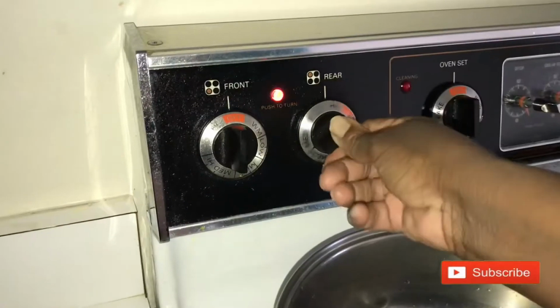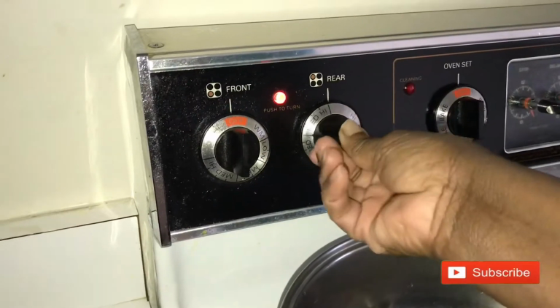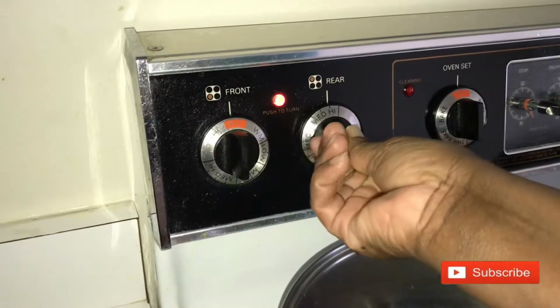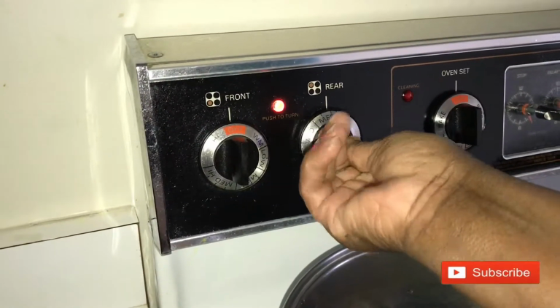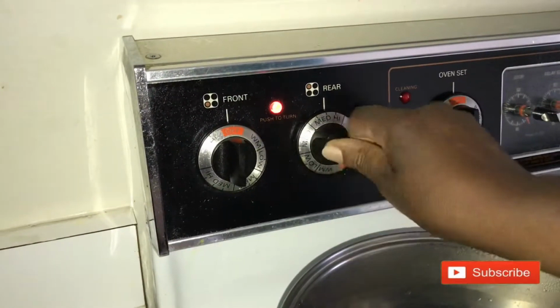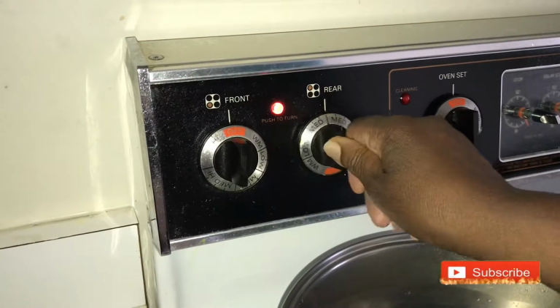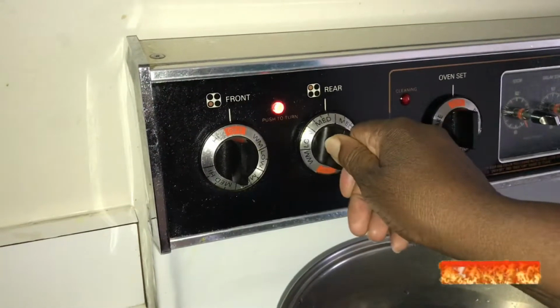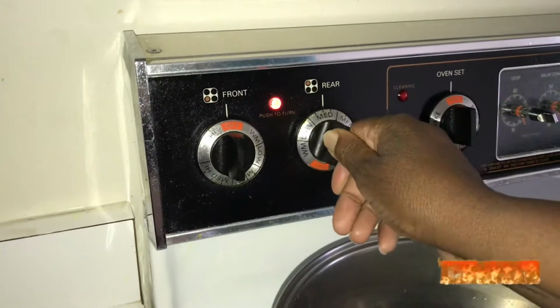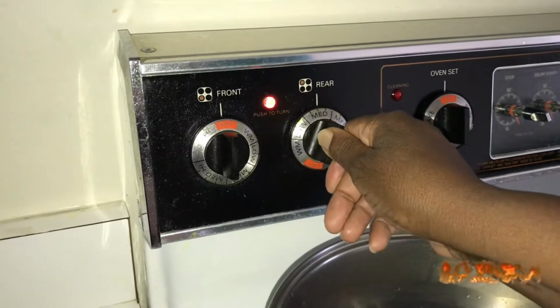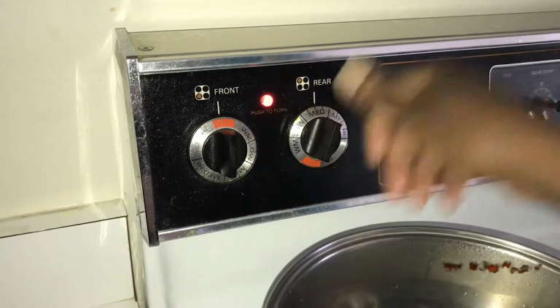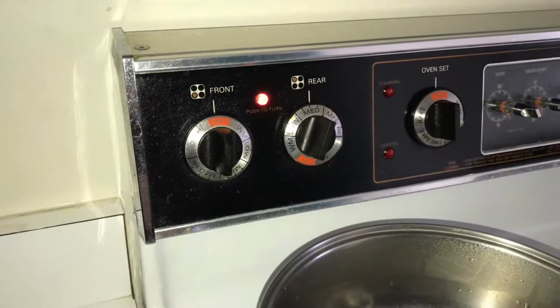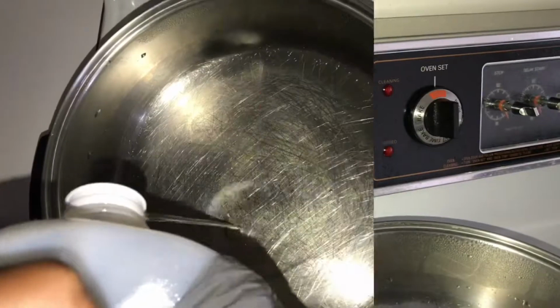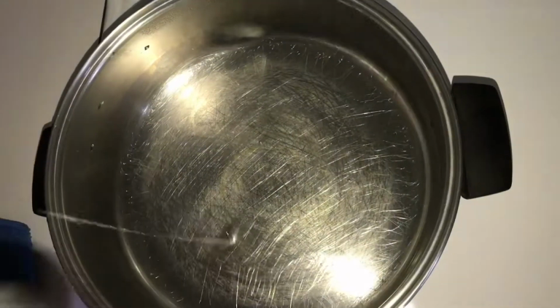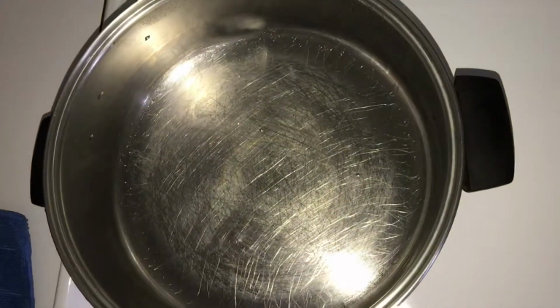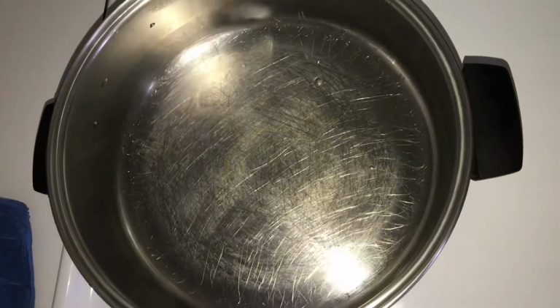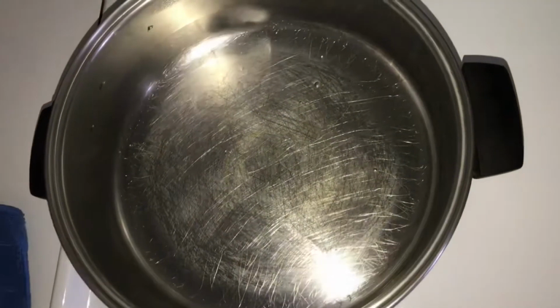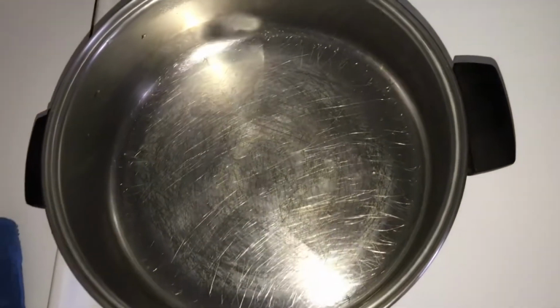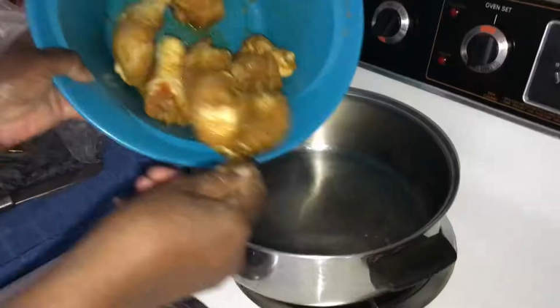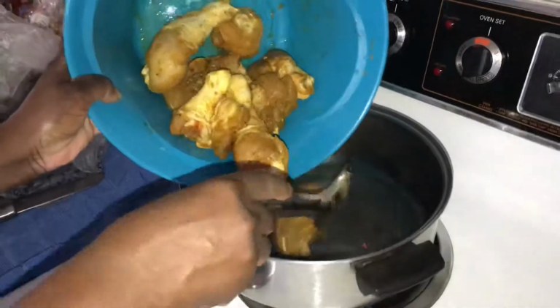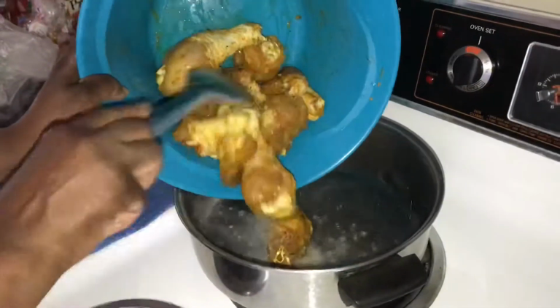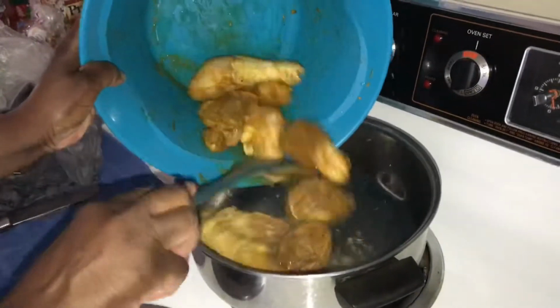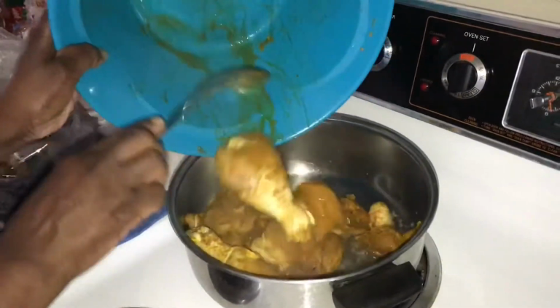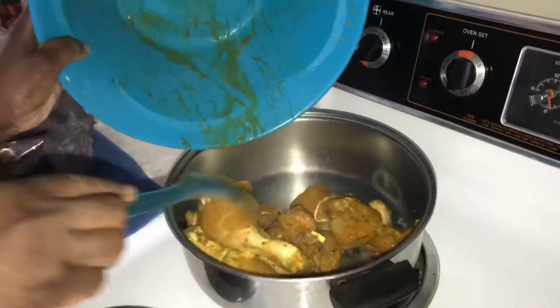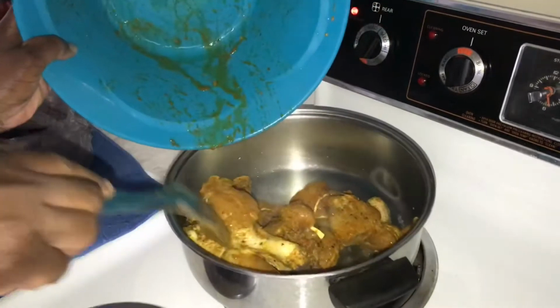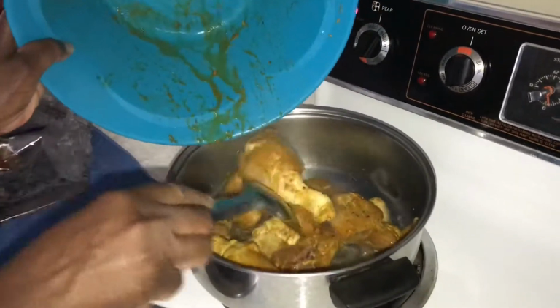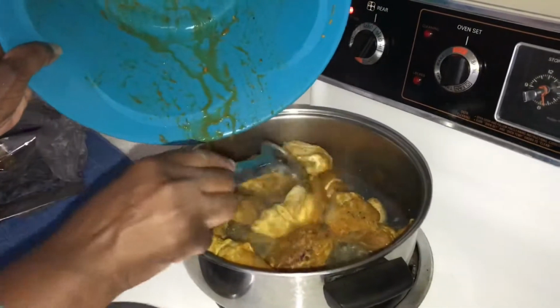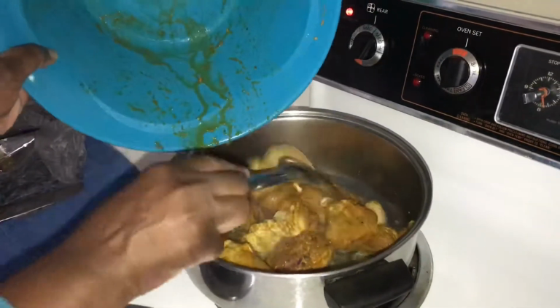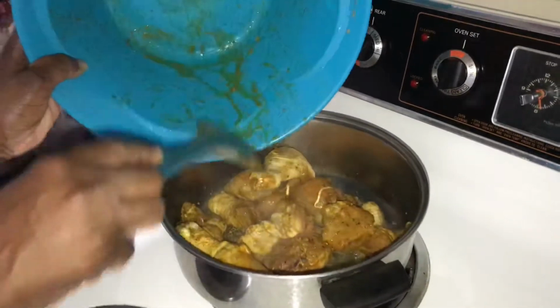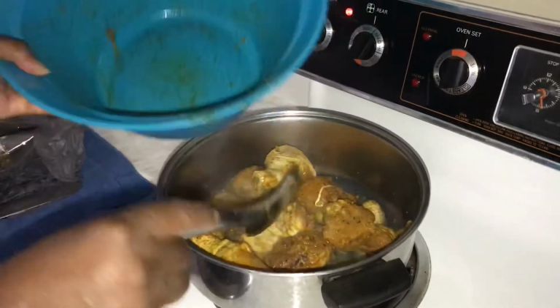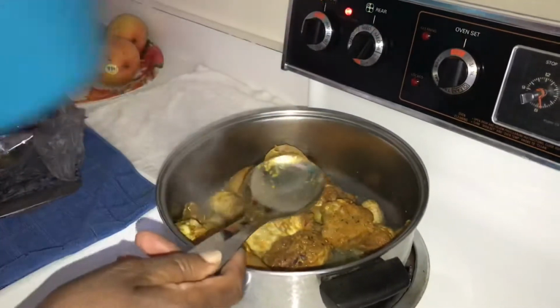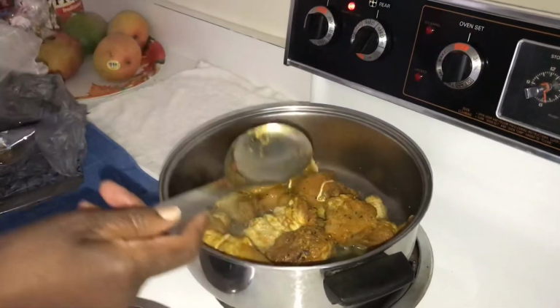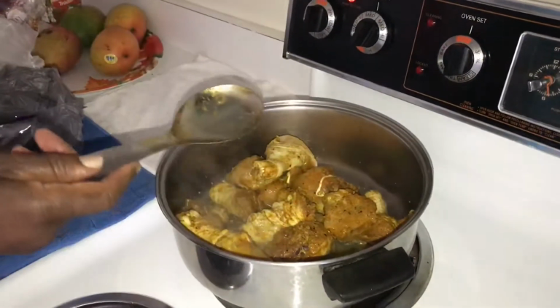You can turn on your stove to medium. When your pot is heated, you can add oil. When the oil is heated, you can add your chicken to the pot and sauté it.